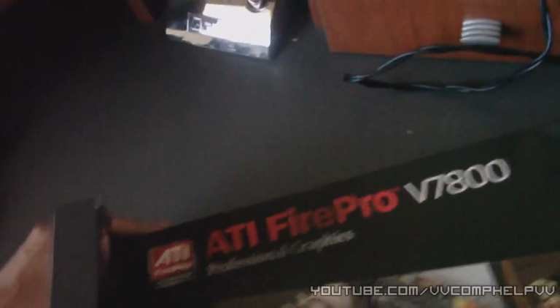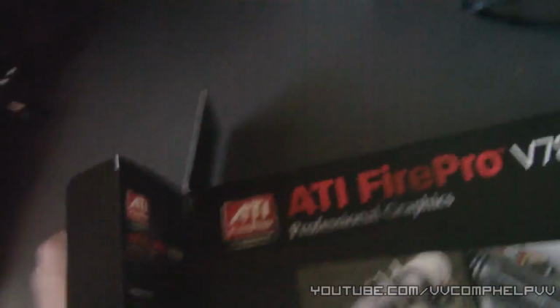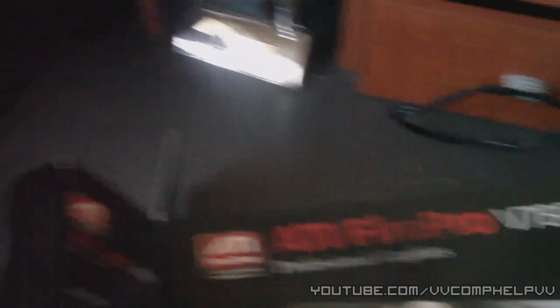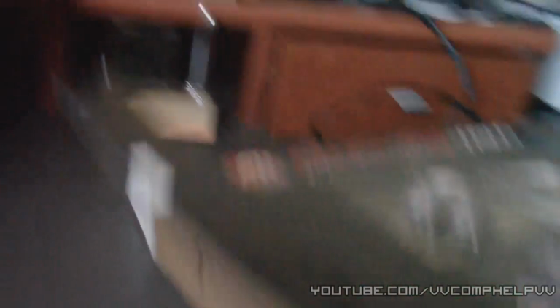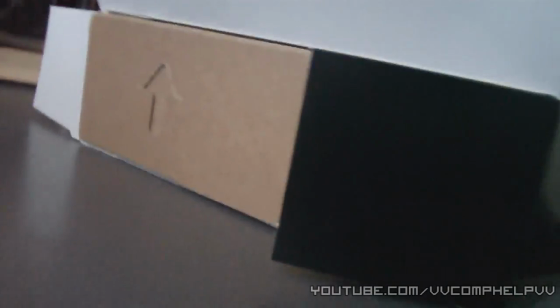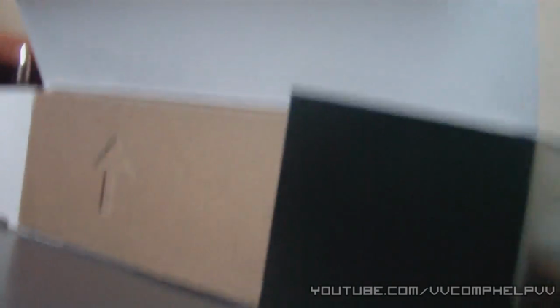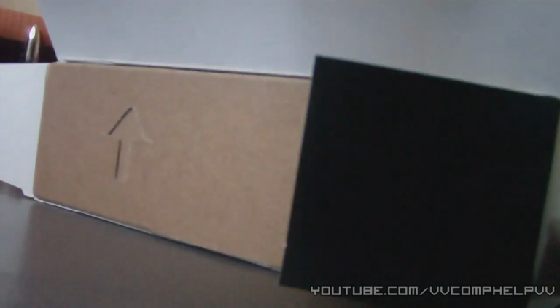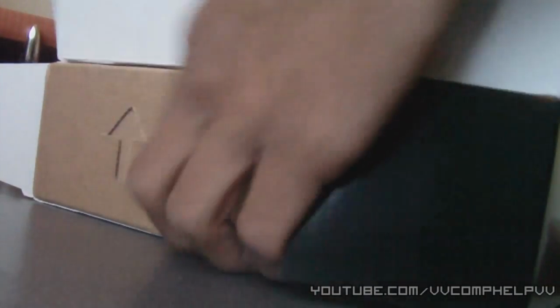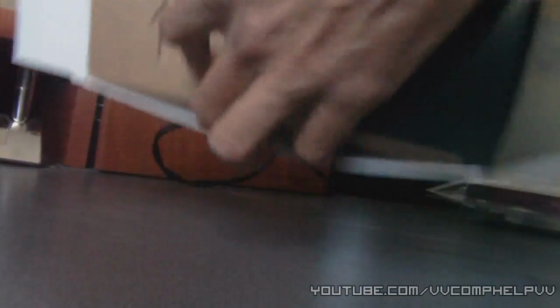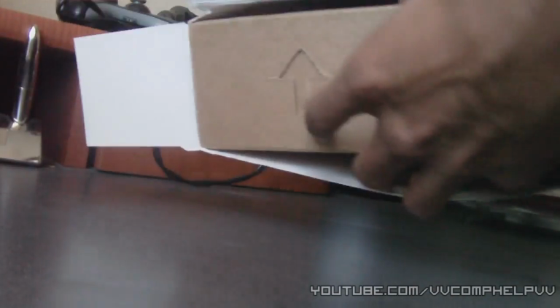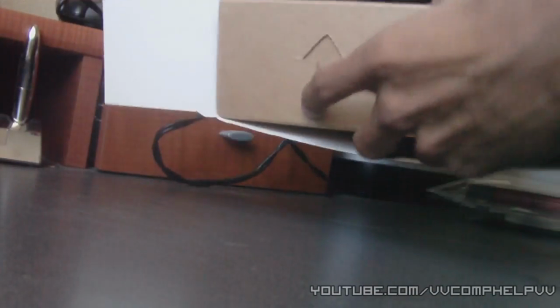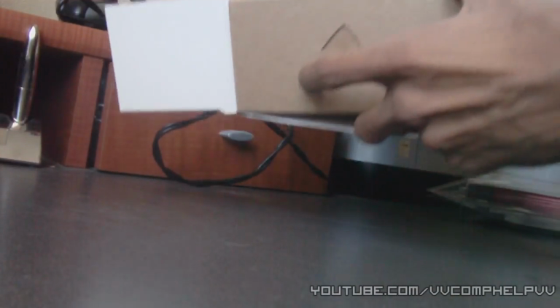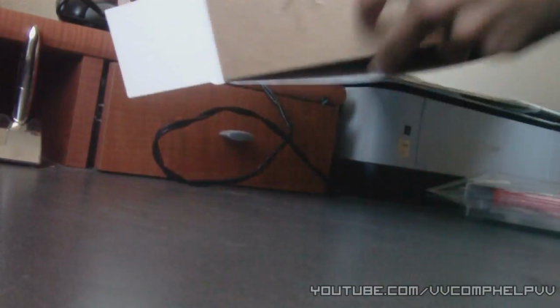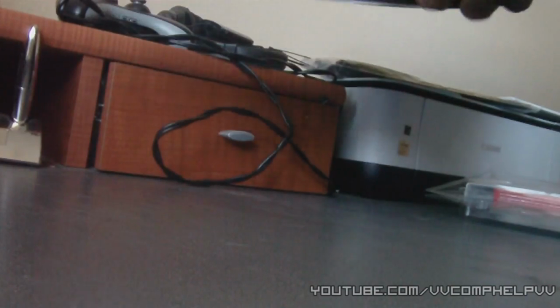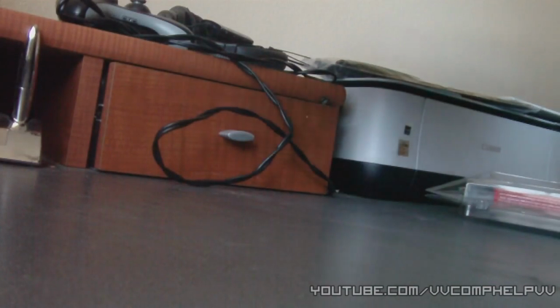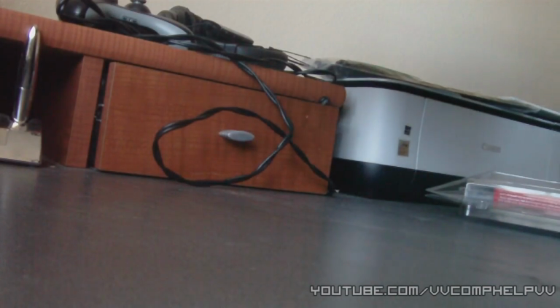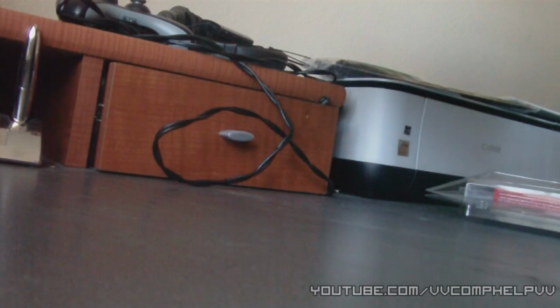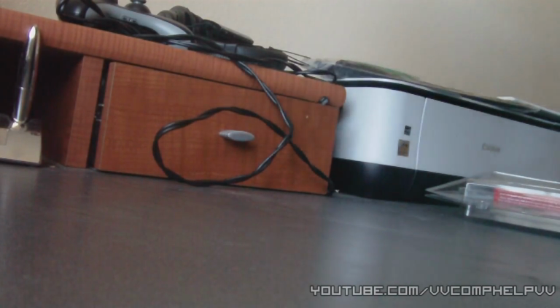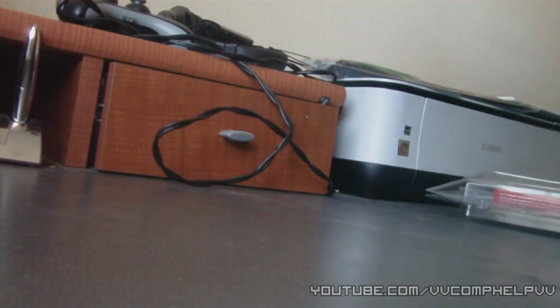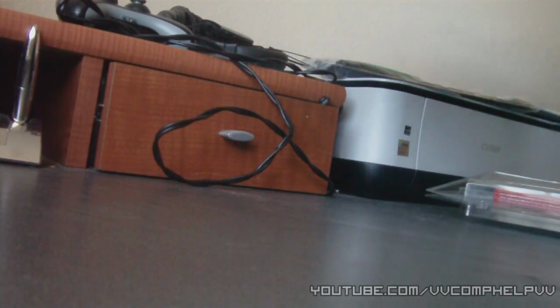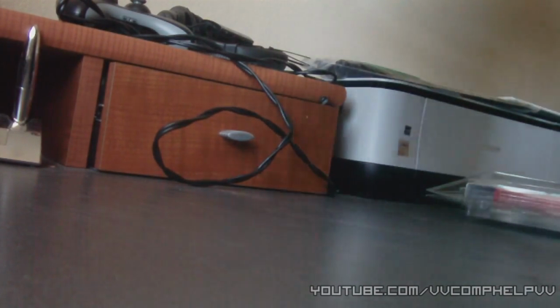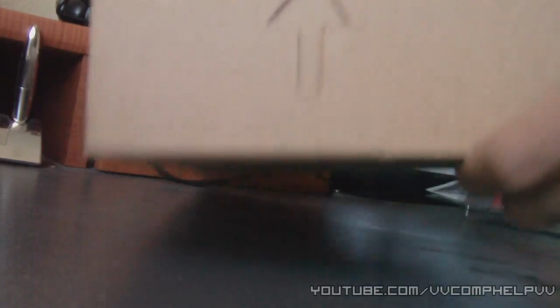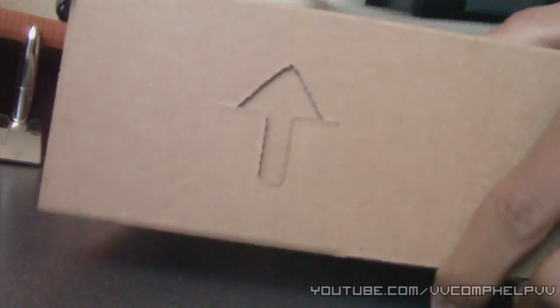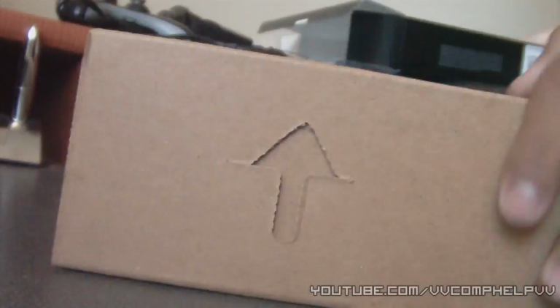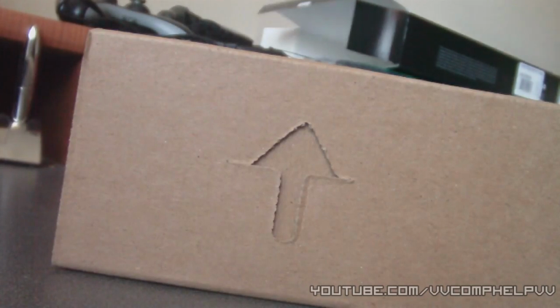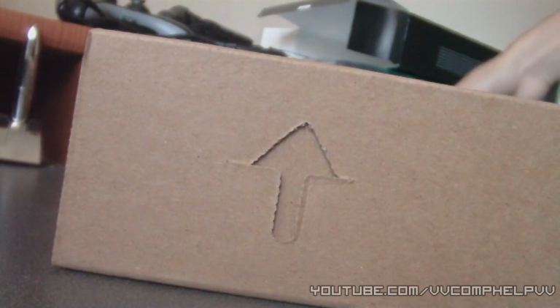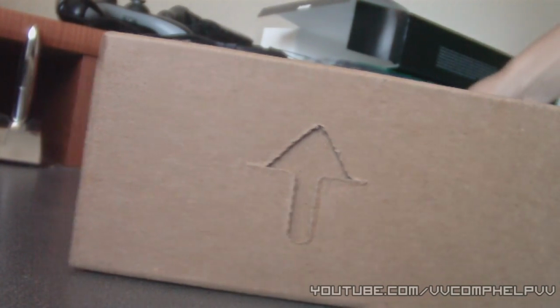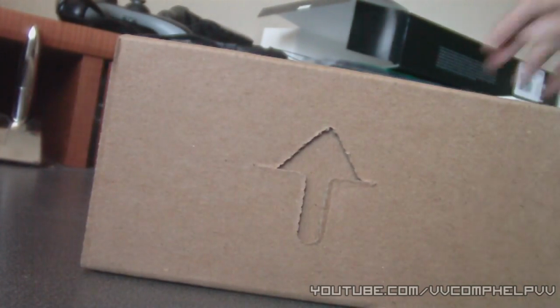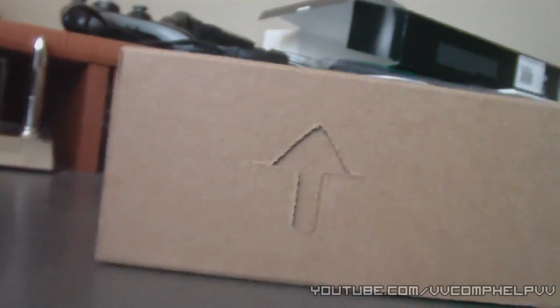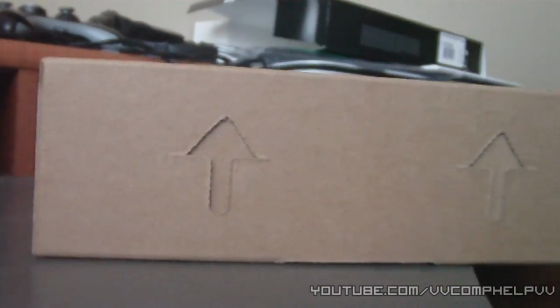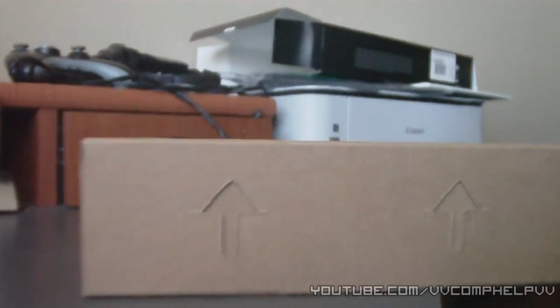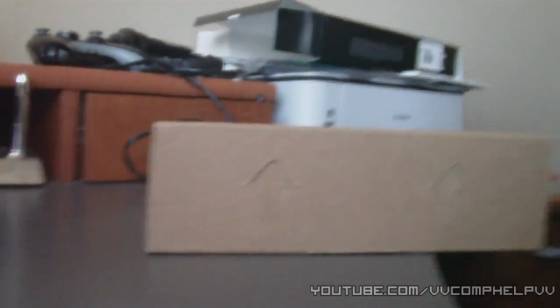Oh my gosh, this is such a hassle. Okay, come on, get out. Off you go. So now I have a cardboard box going on here.